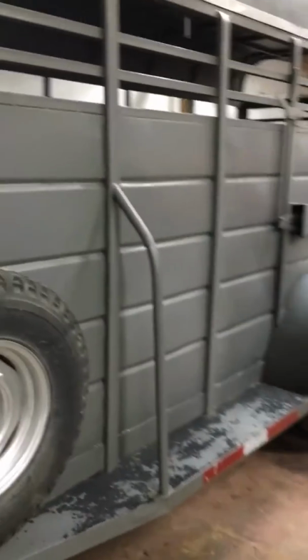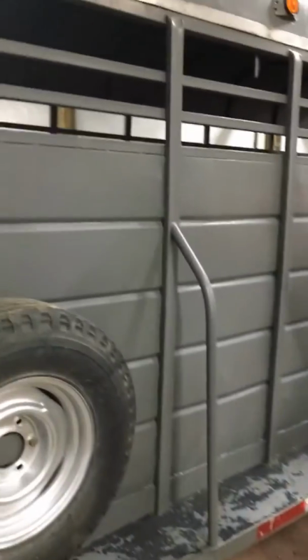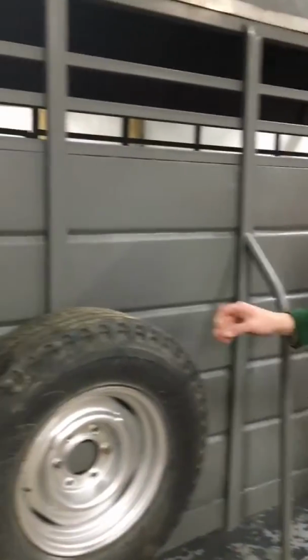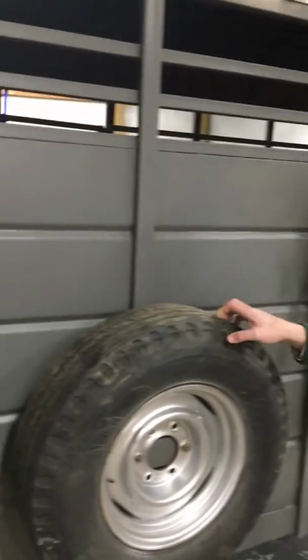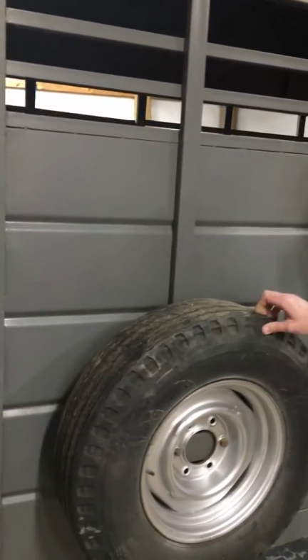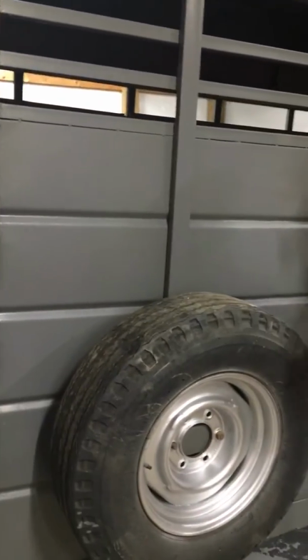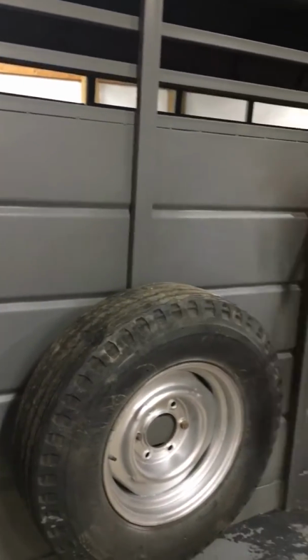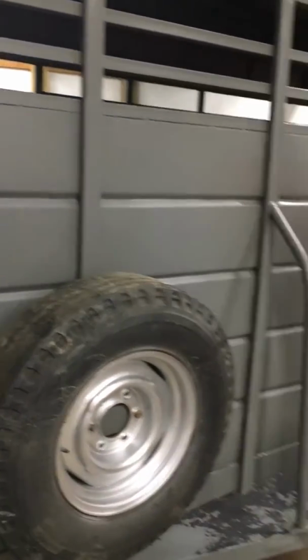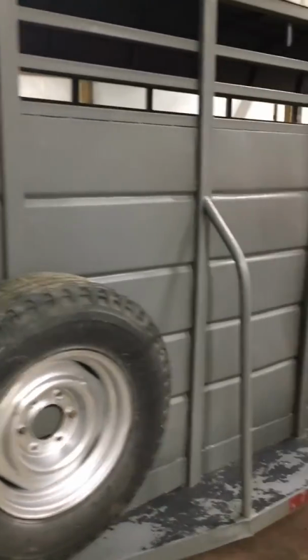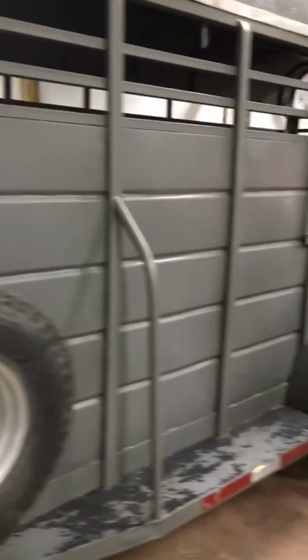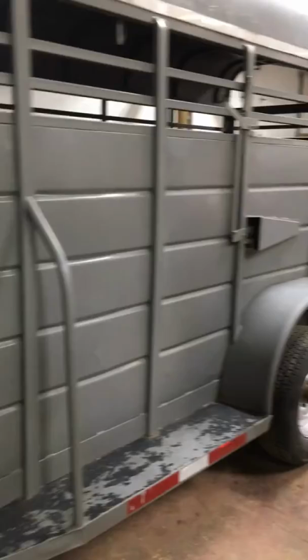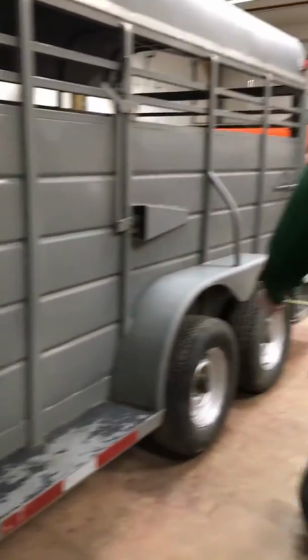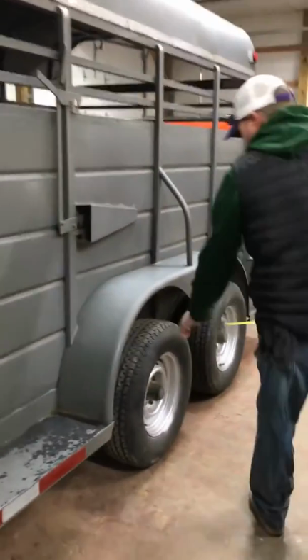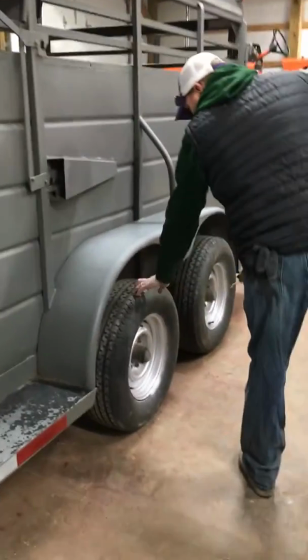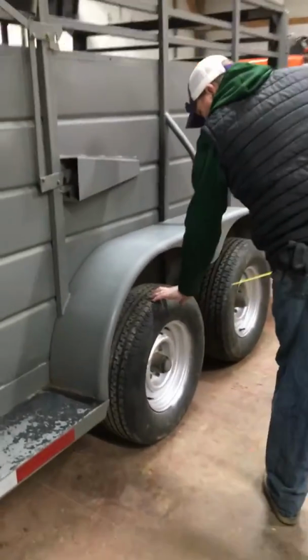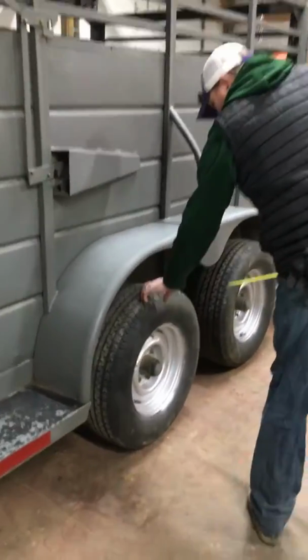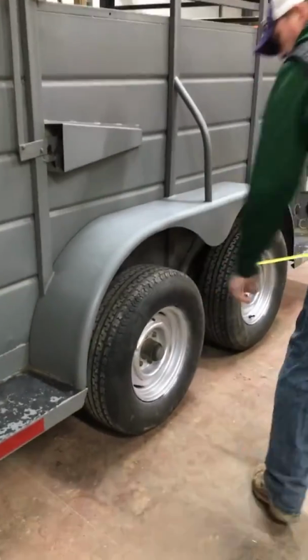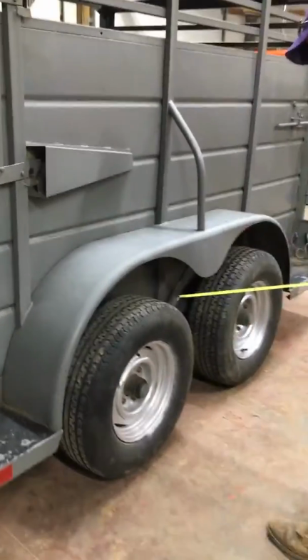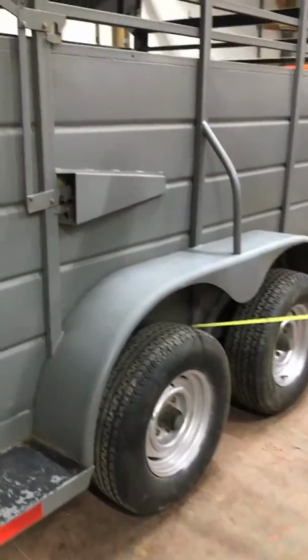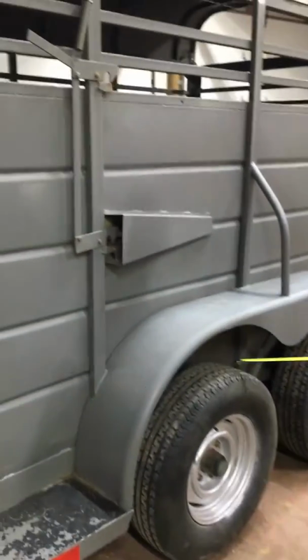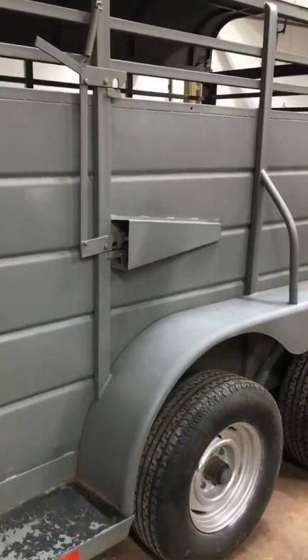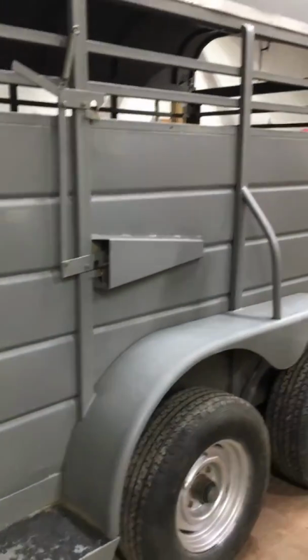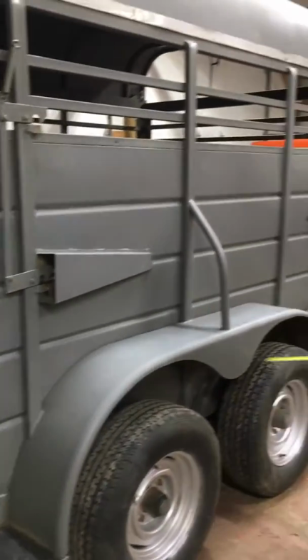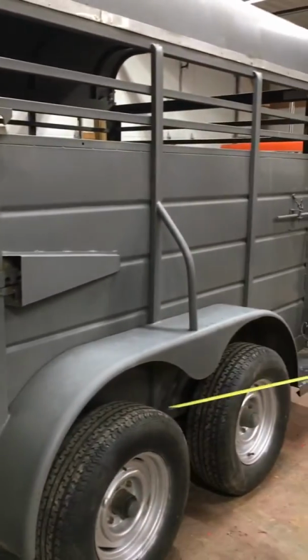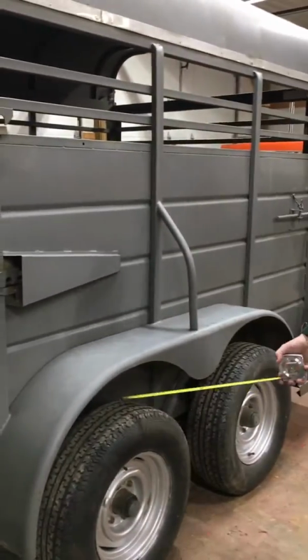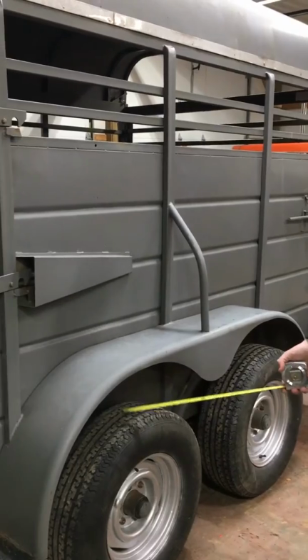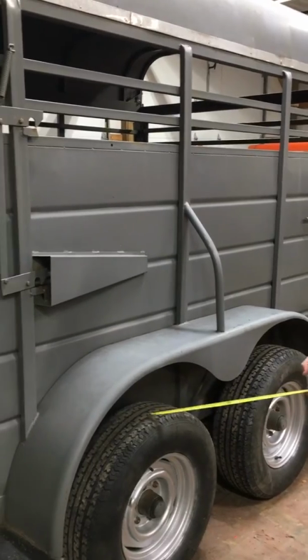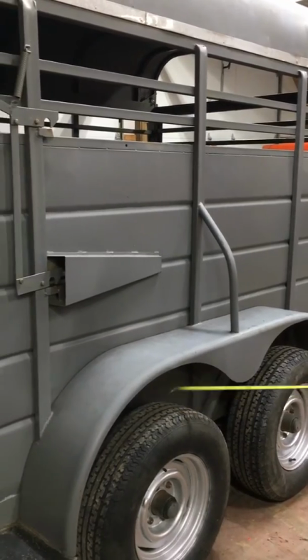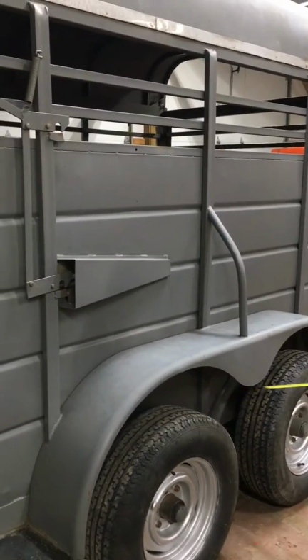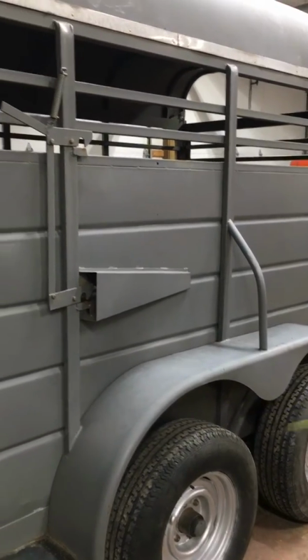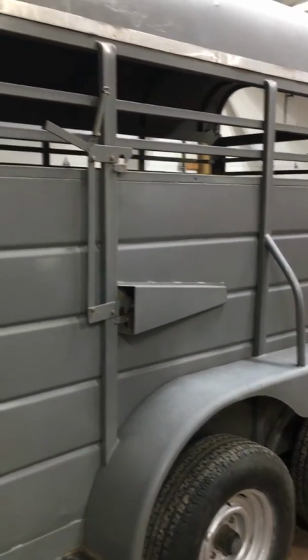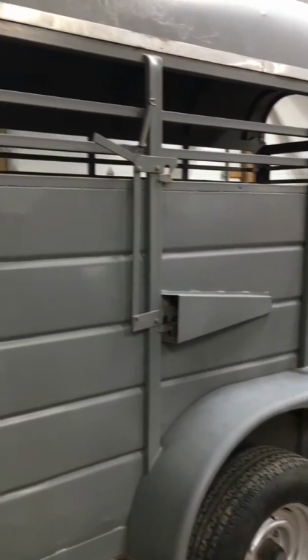The spare tire is like new. It has a fairly new set of matching tires. They've got basically brand new tread all the way around it.